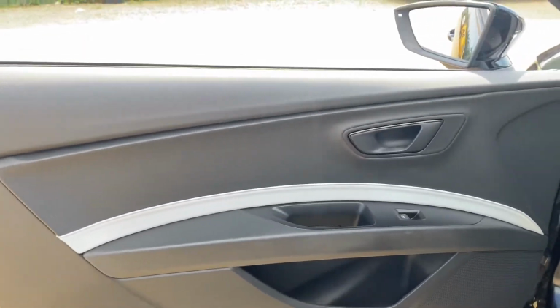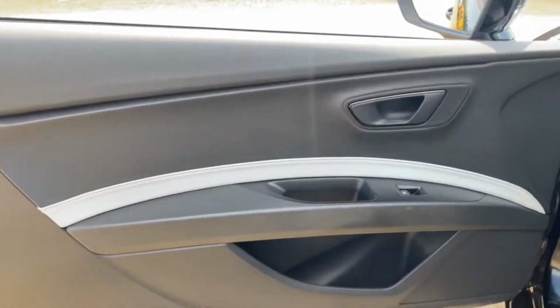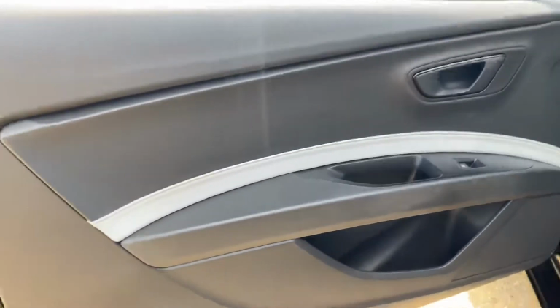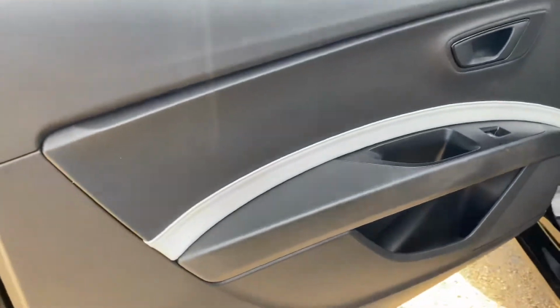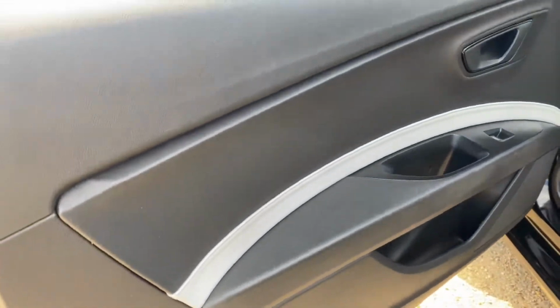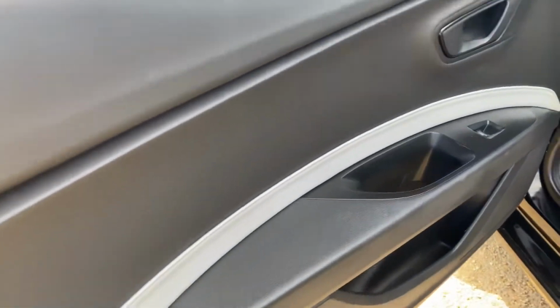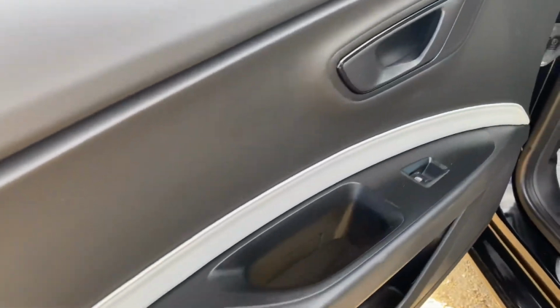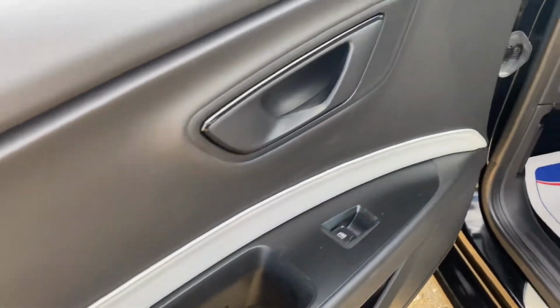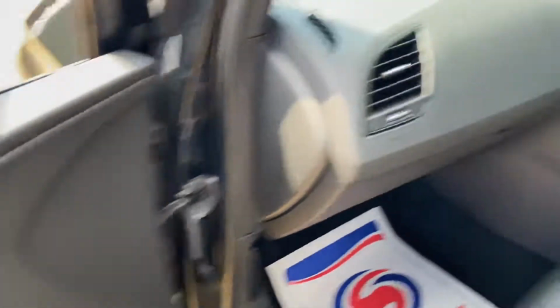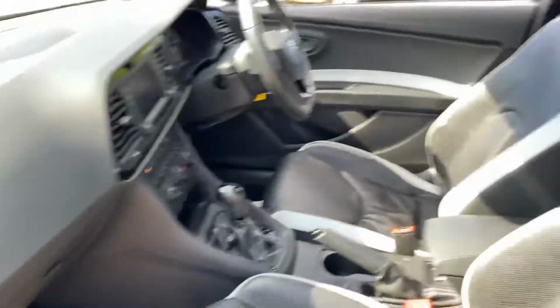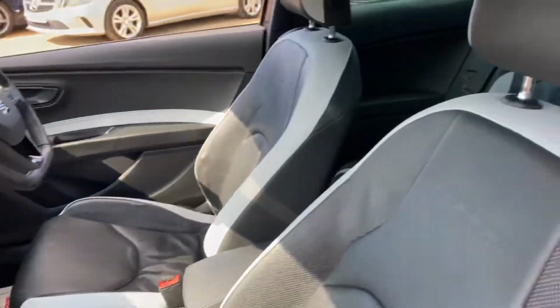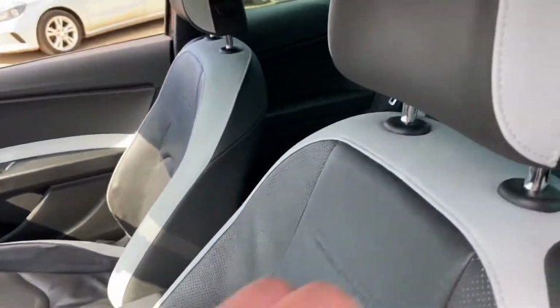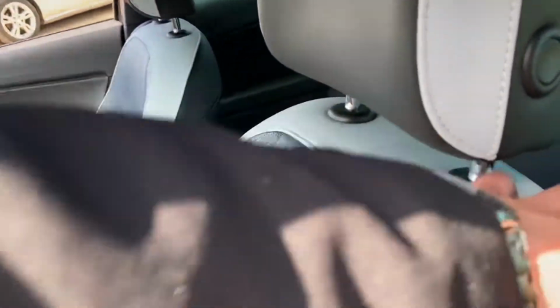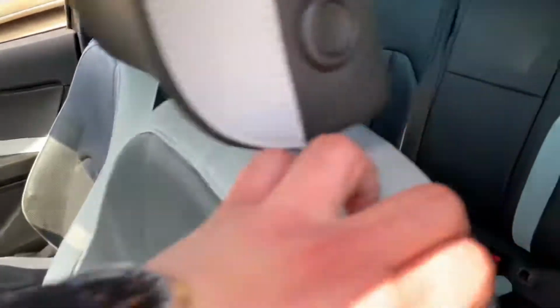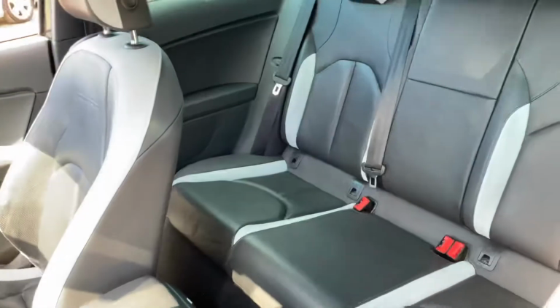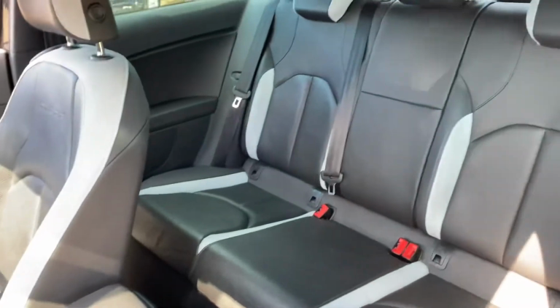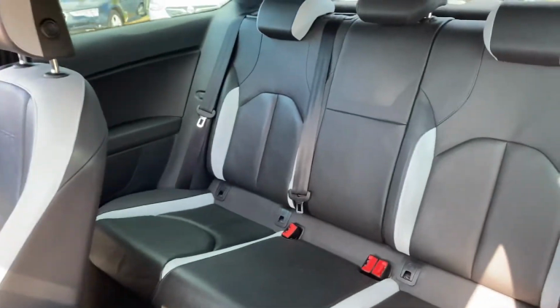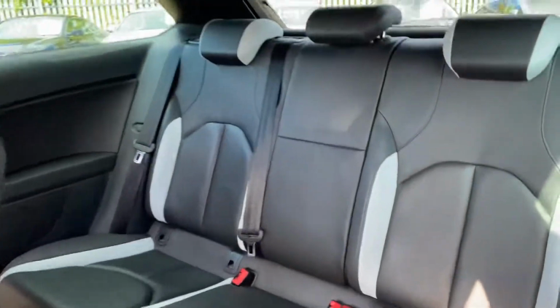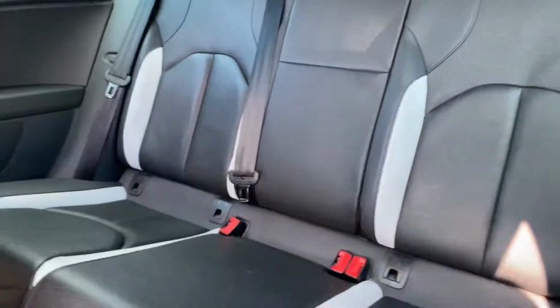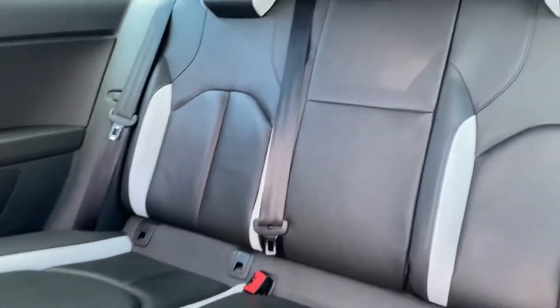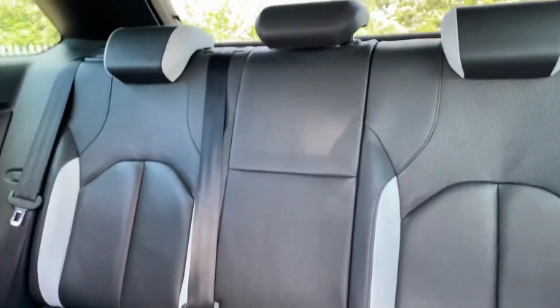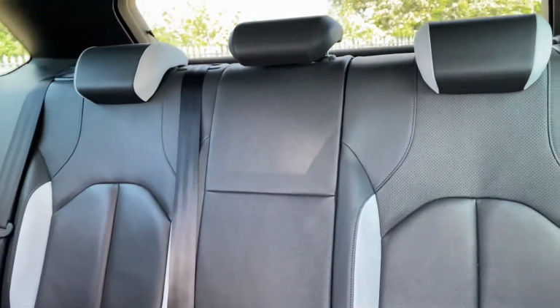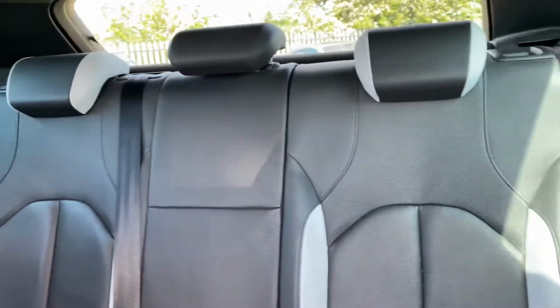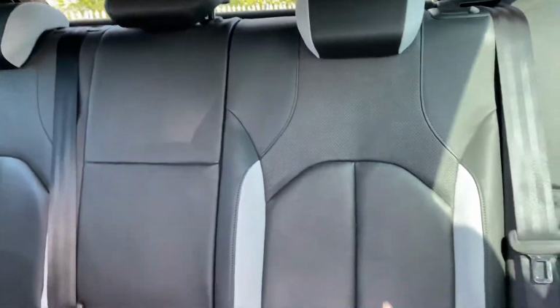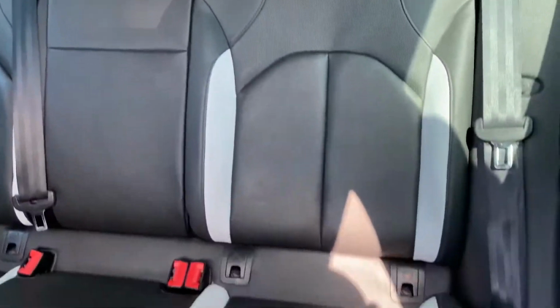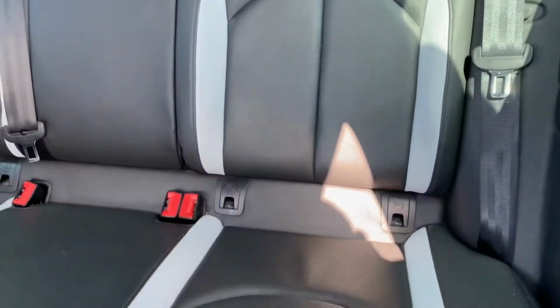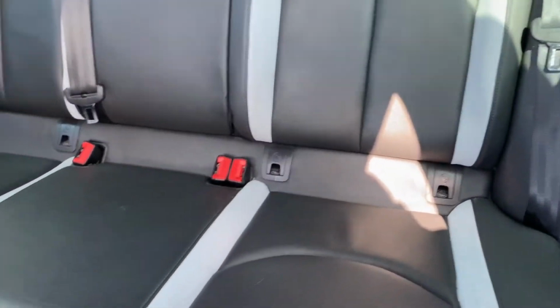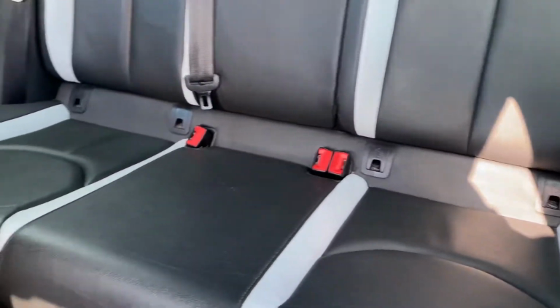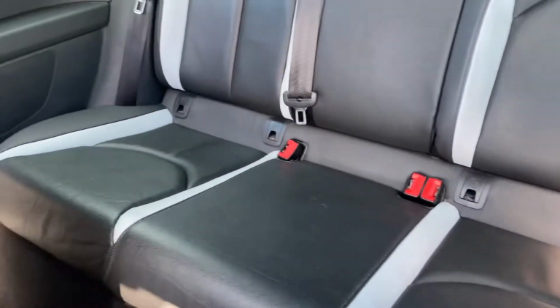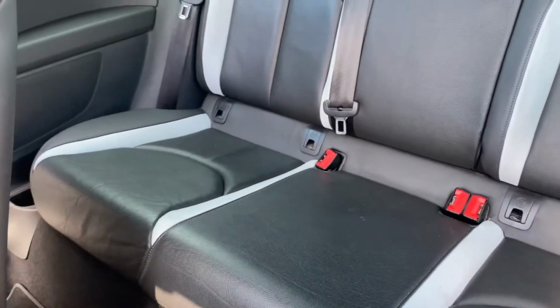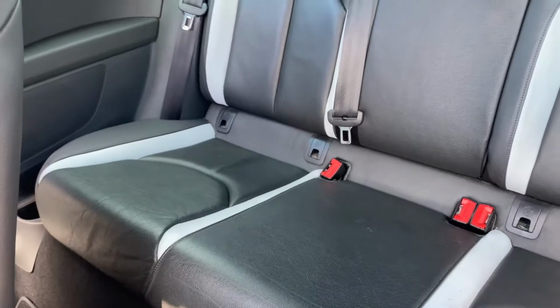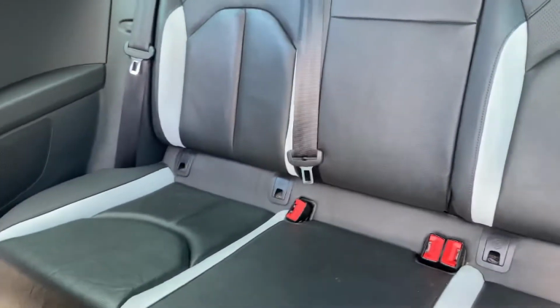If we have a look into the rear seats, these are in an even better condition. As you can see there's very little wear and tear across here.